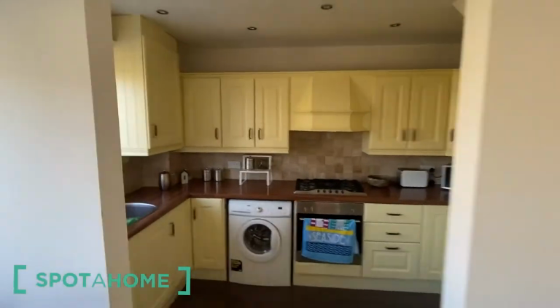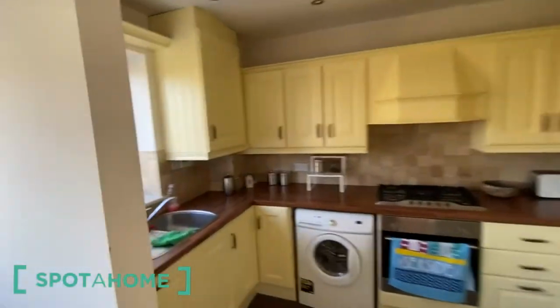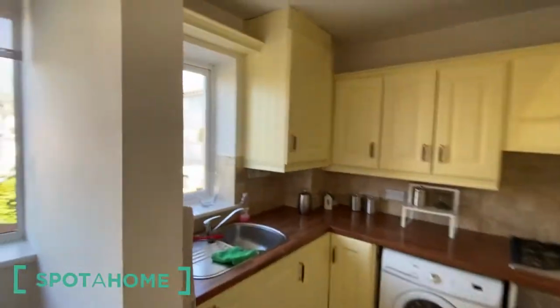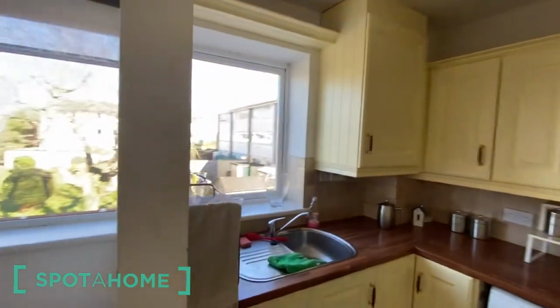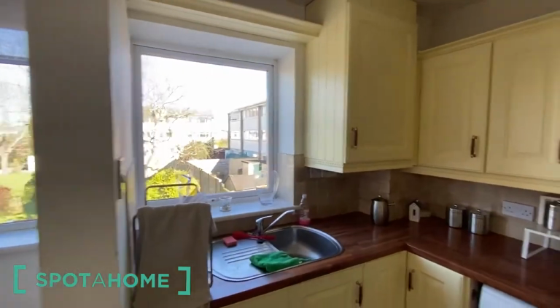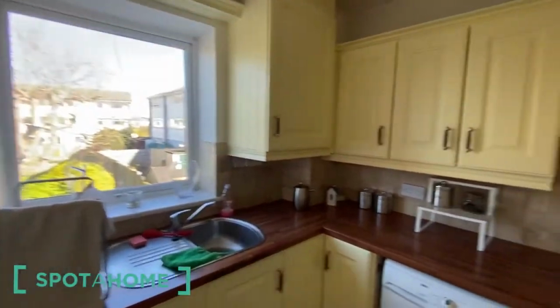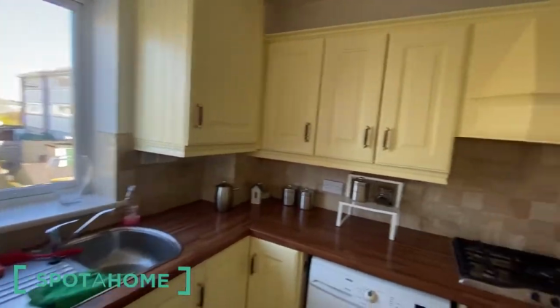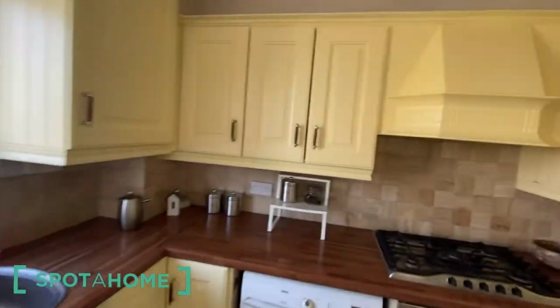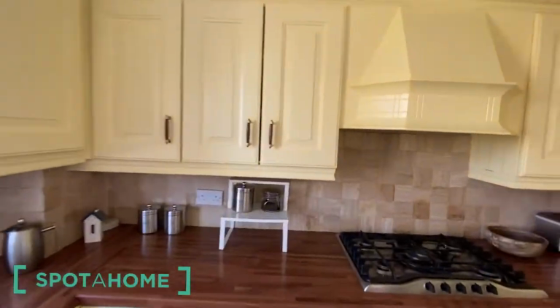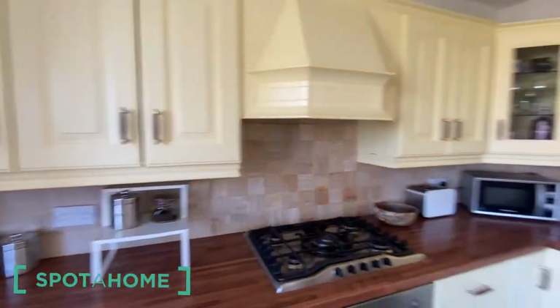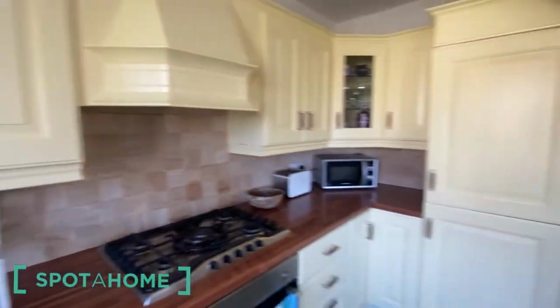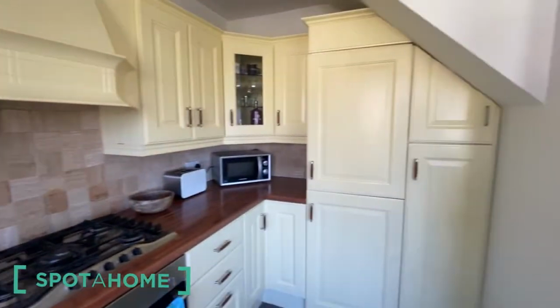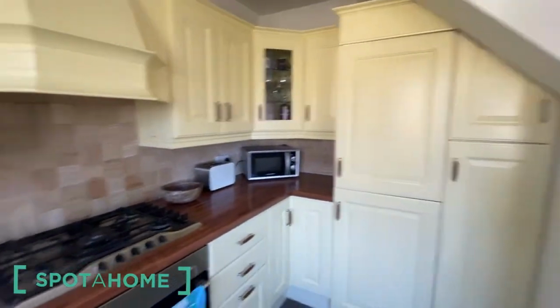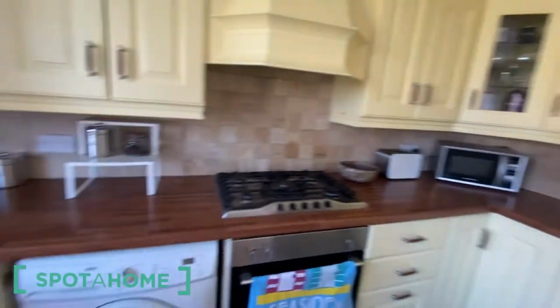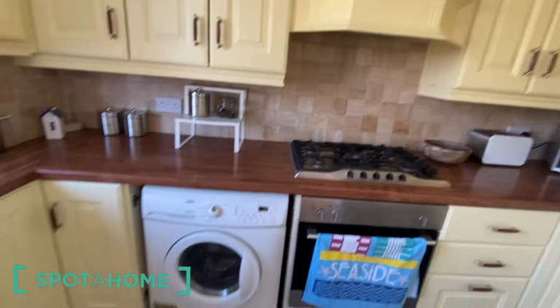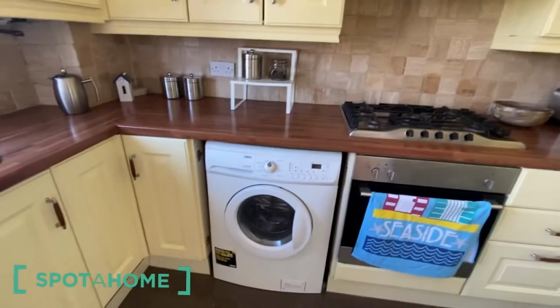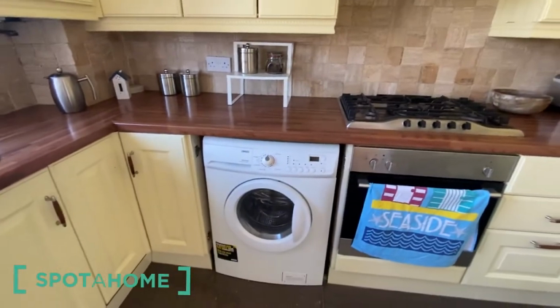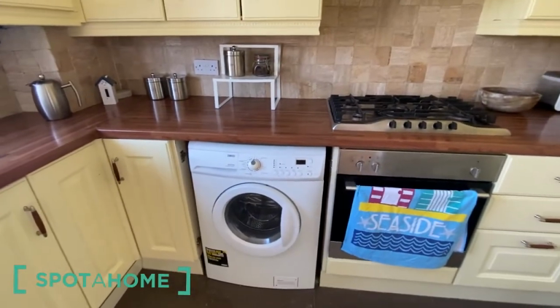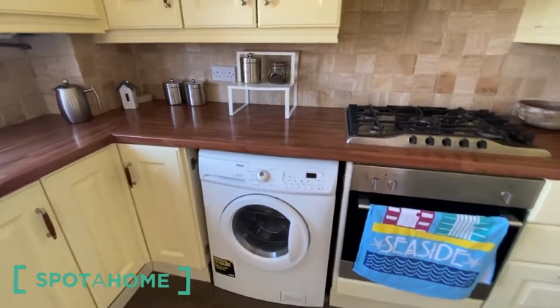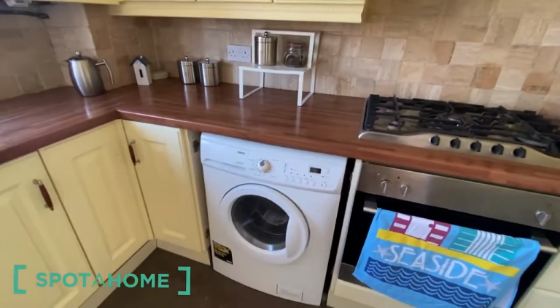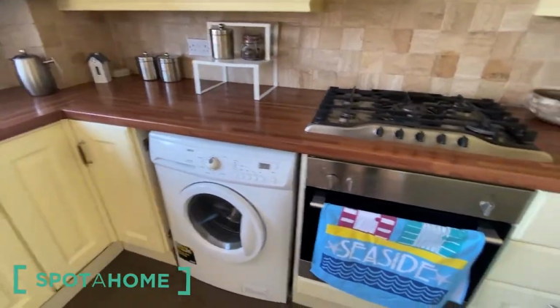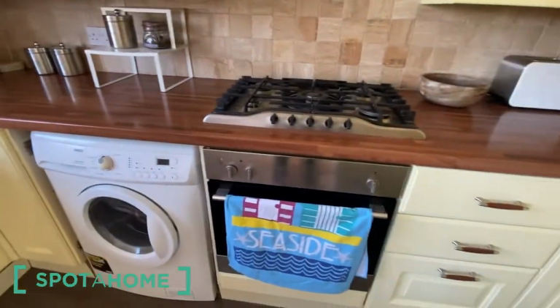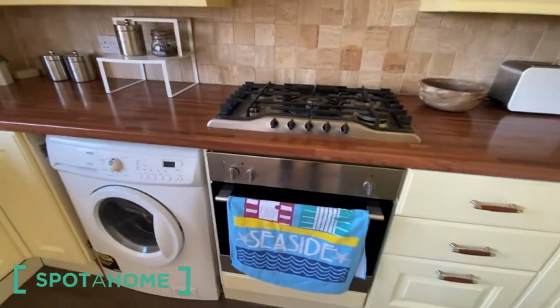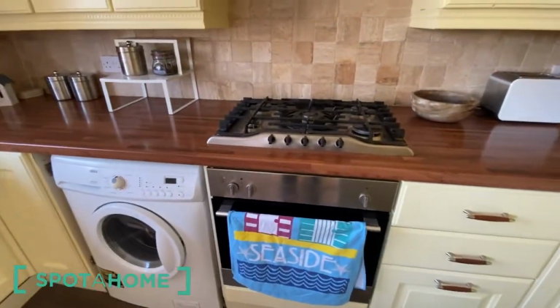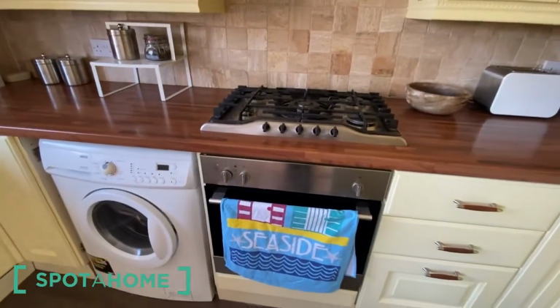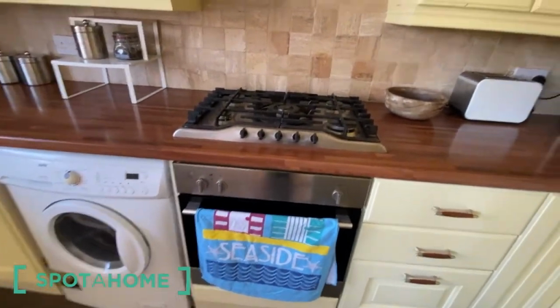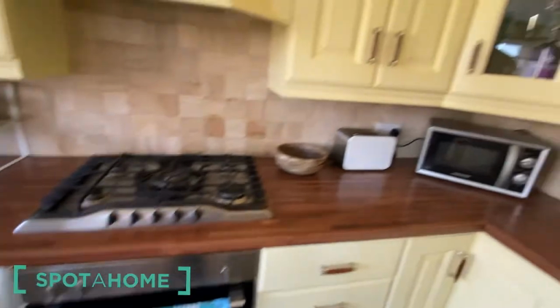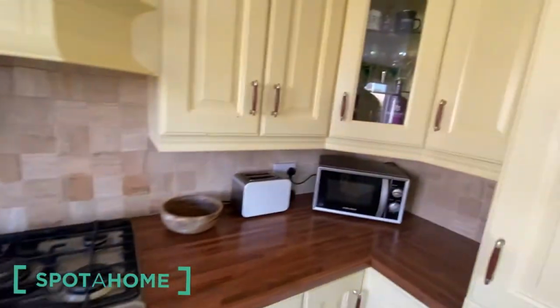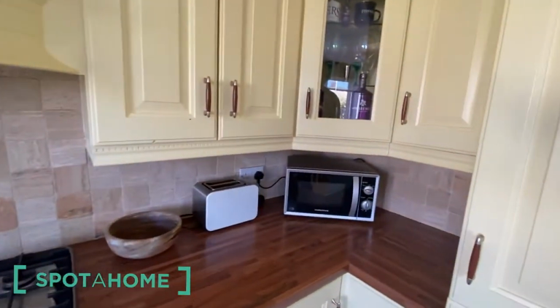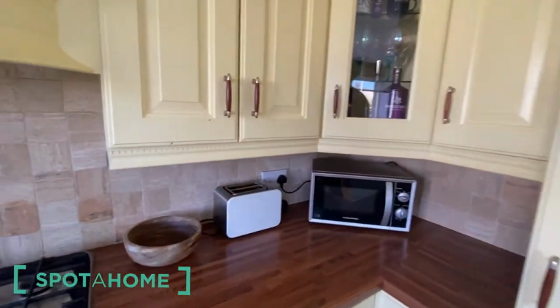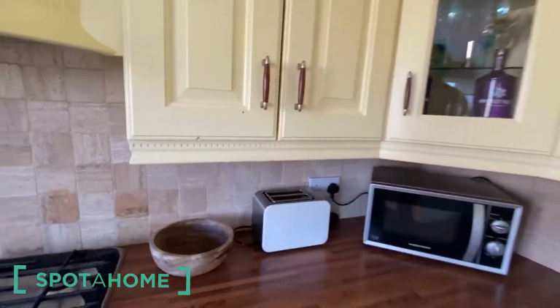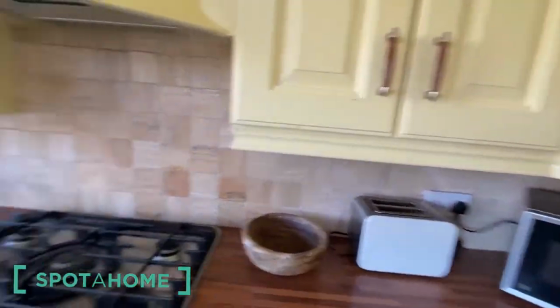Here we have the kitchen with all the things that are needed. There's also a washing machine and an oven, microwave, and a toaster.